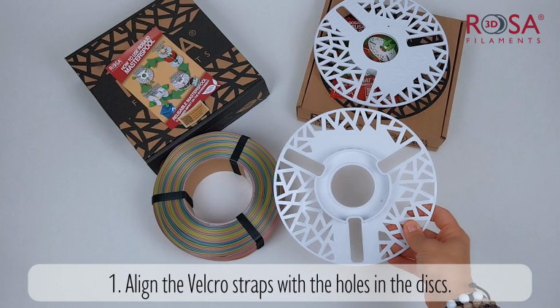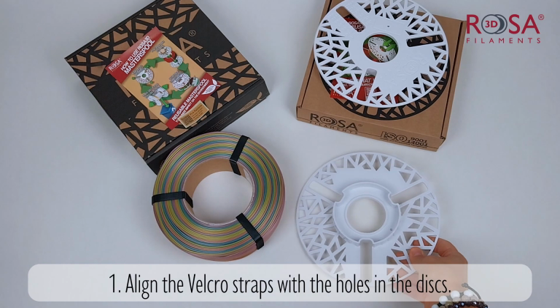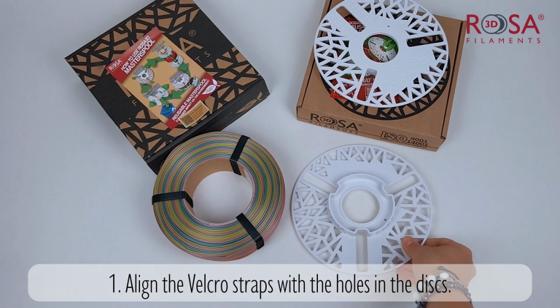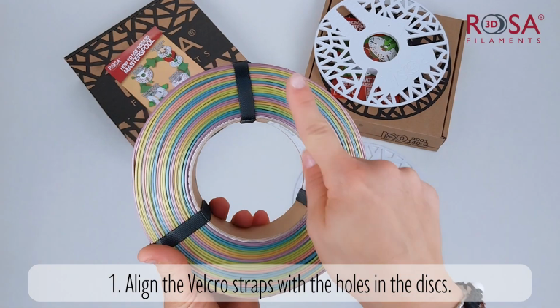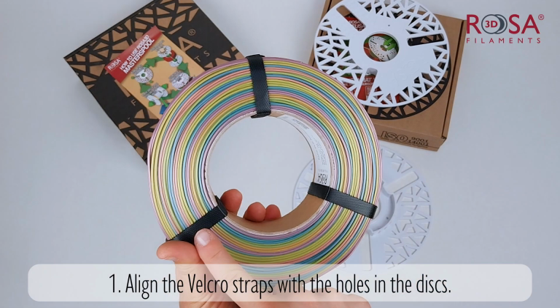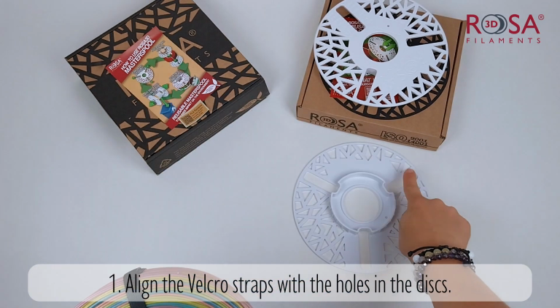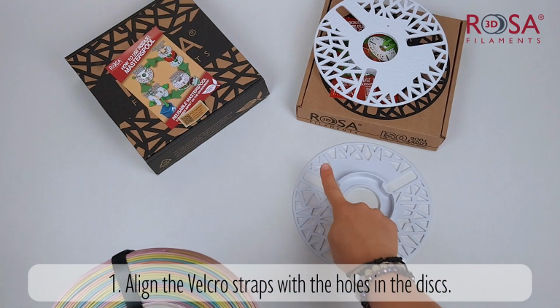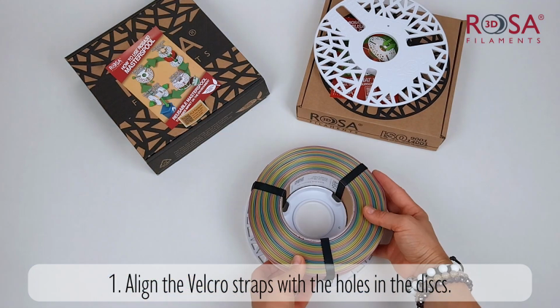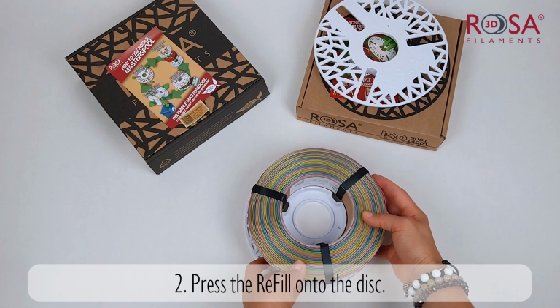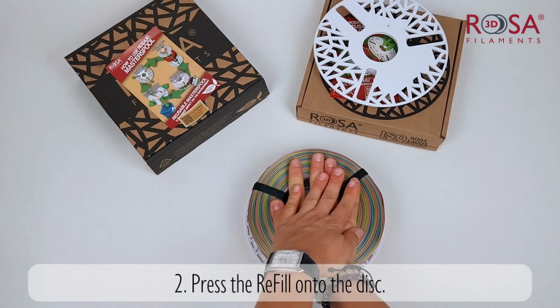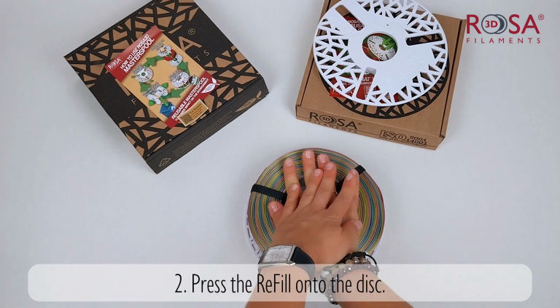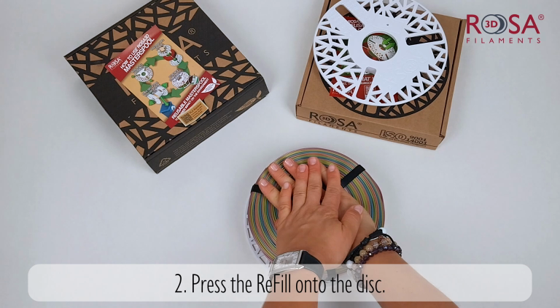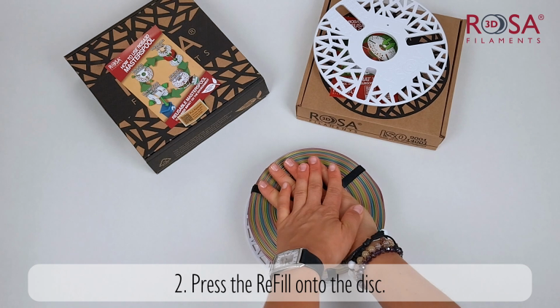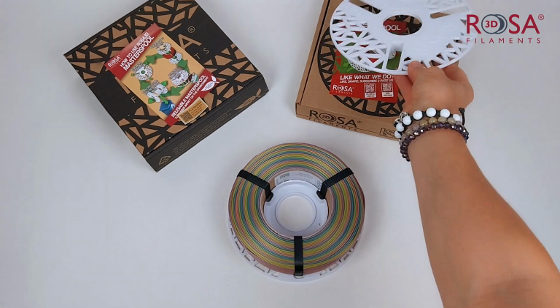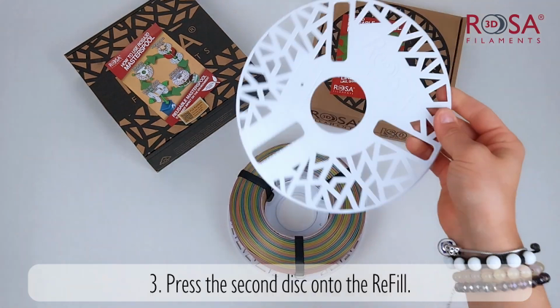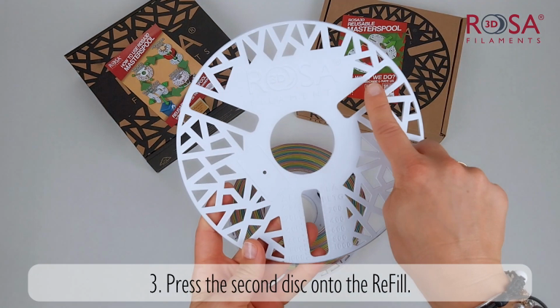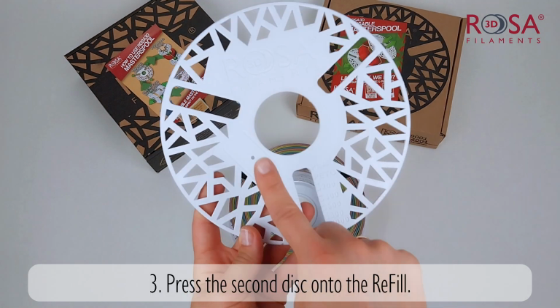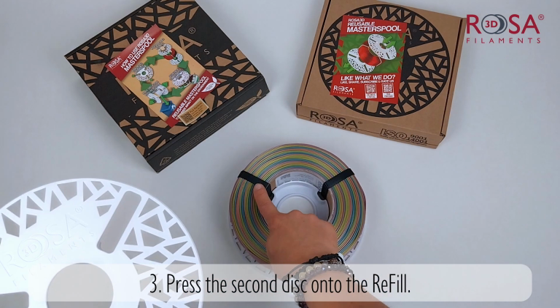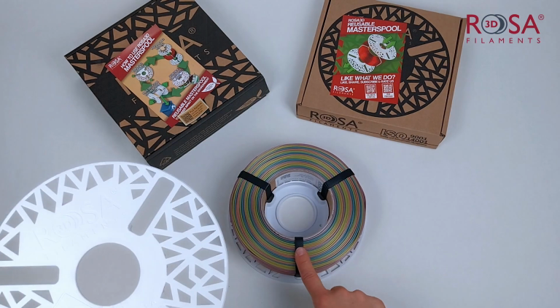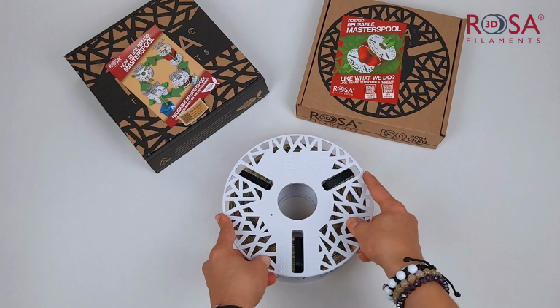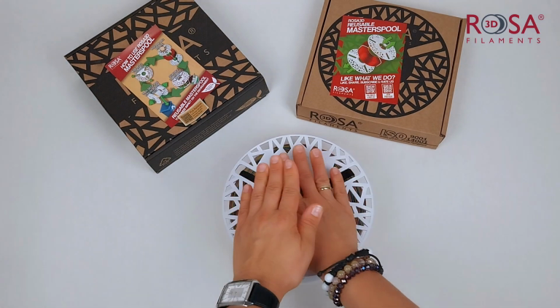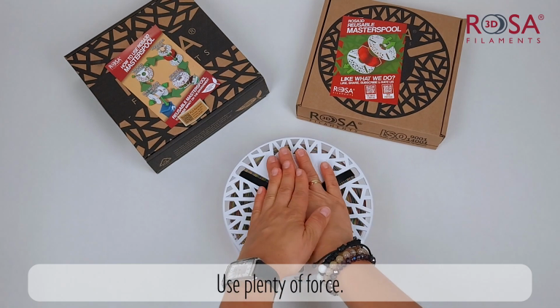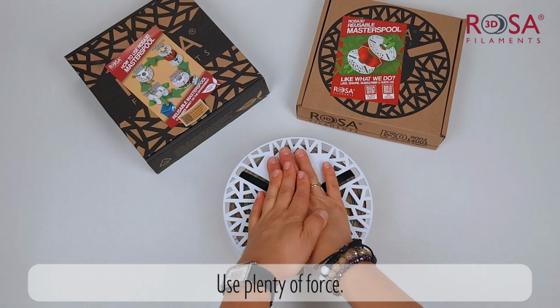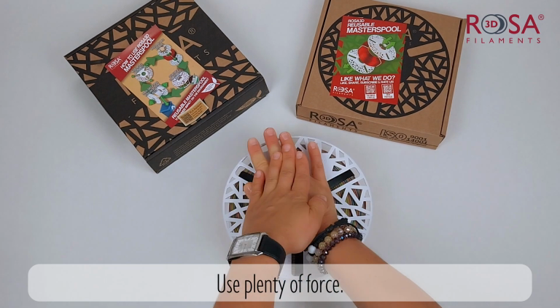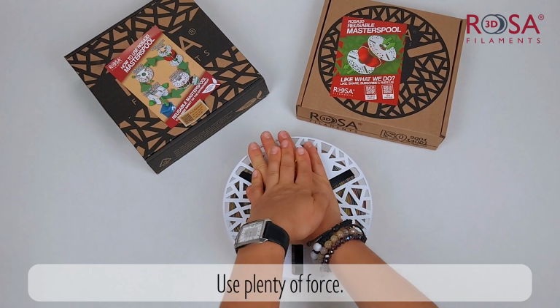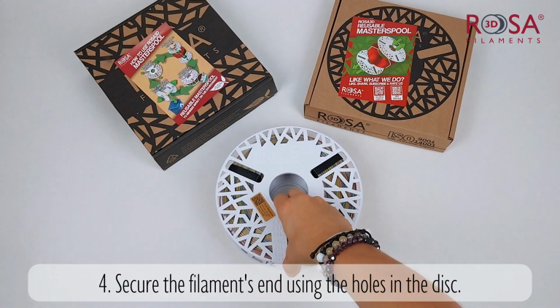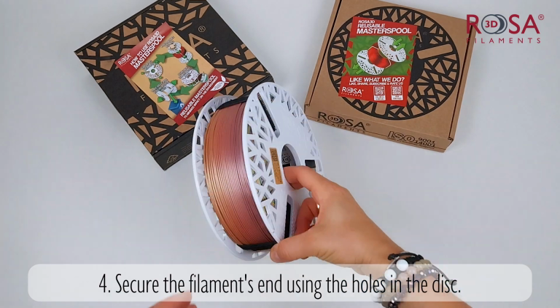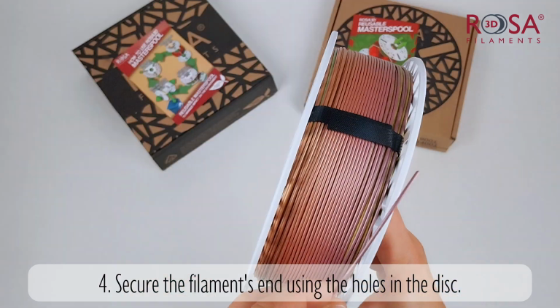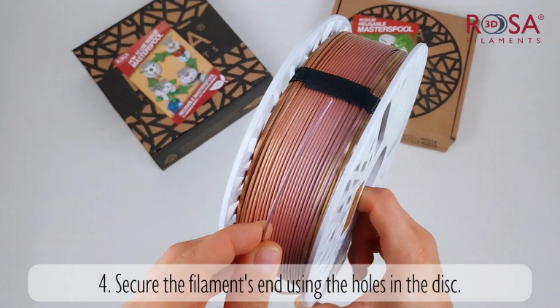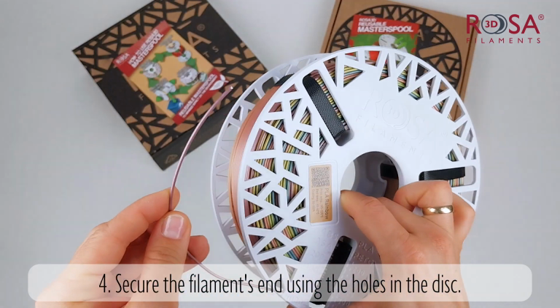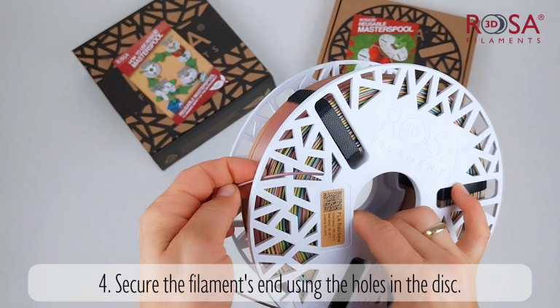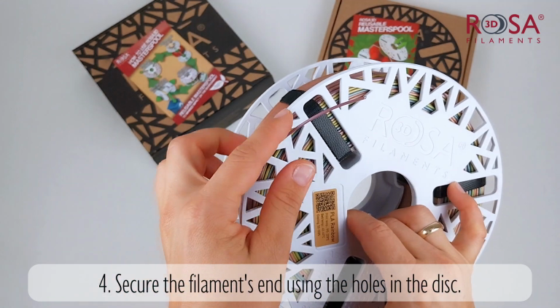Align the Velcro straps with the holes in the discs. Press the refill onto the disc. Press the second disc onto the refill. Use plenty of force. Secure the filament's end using the holes in the disc.